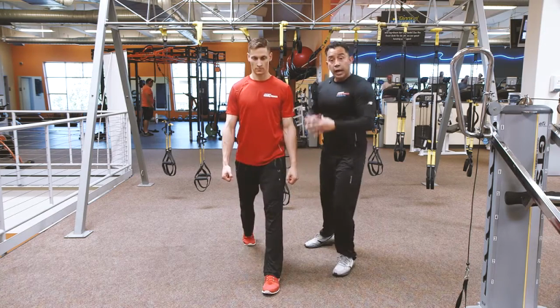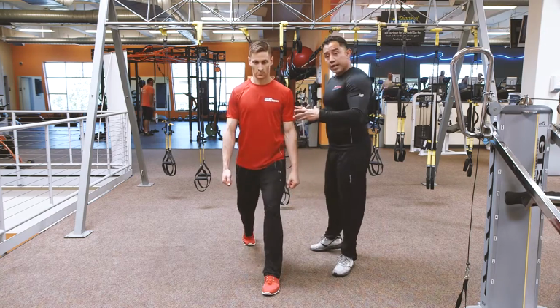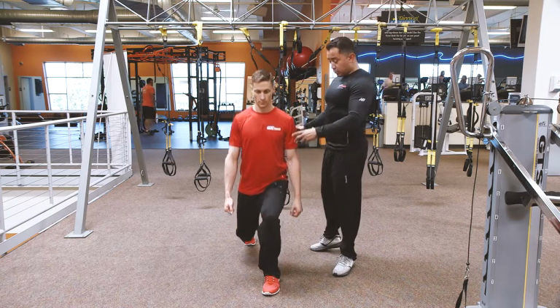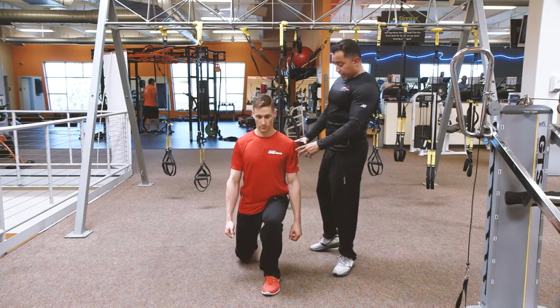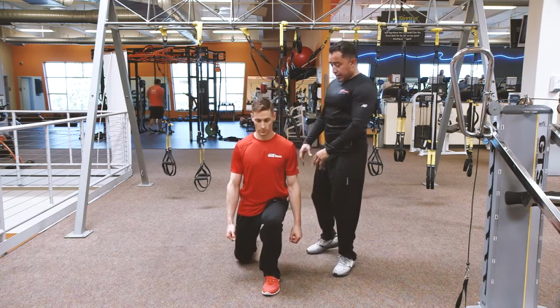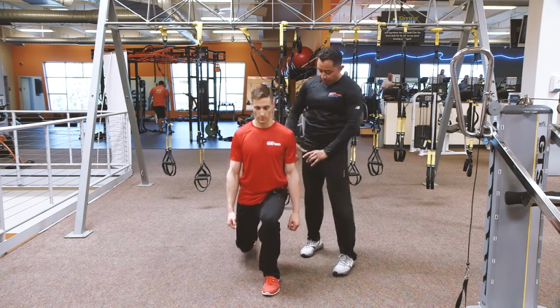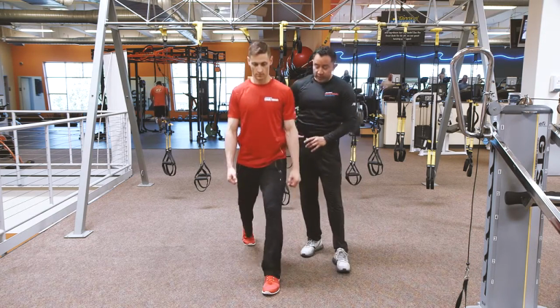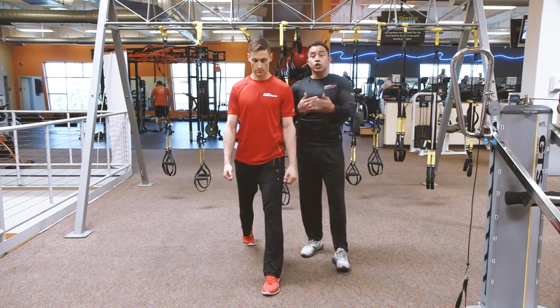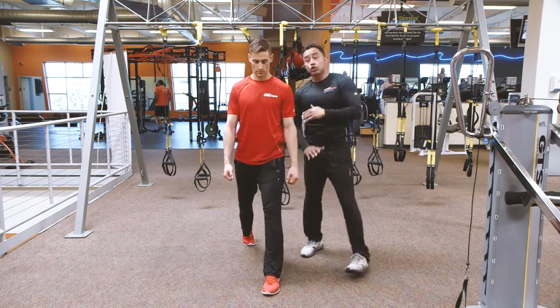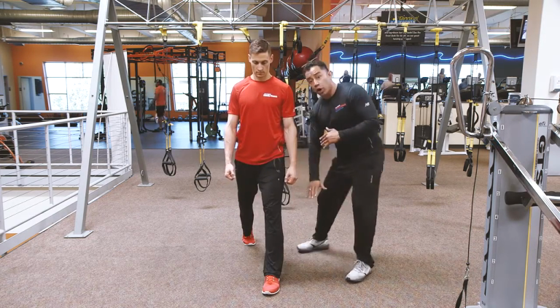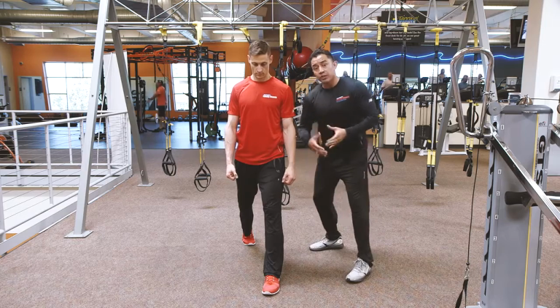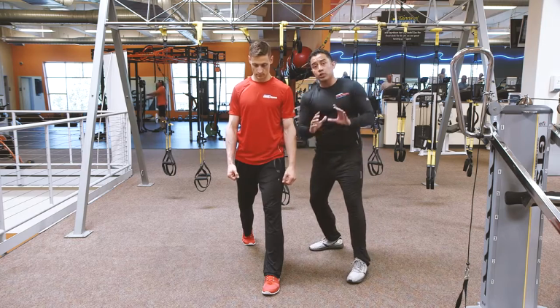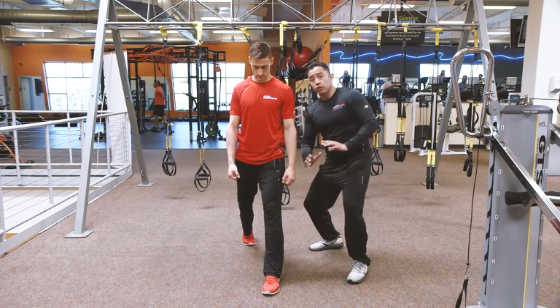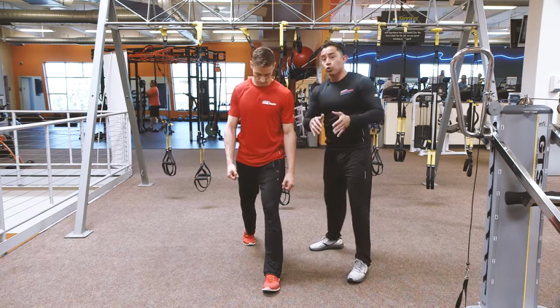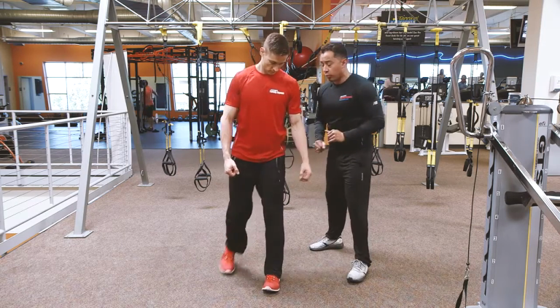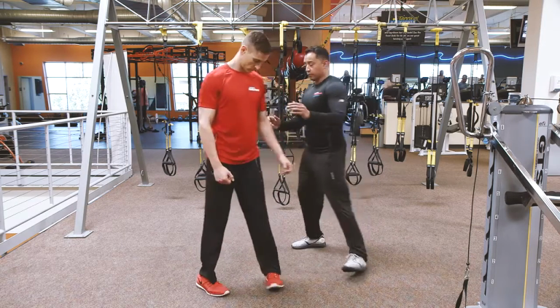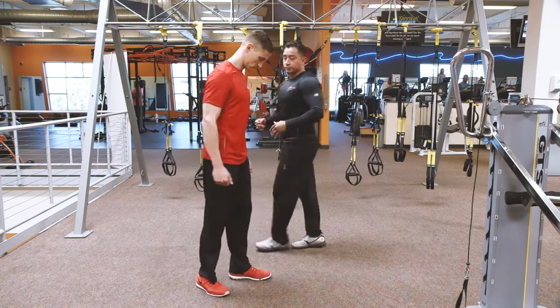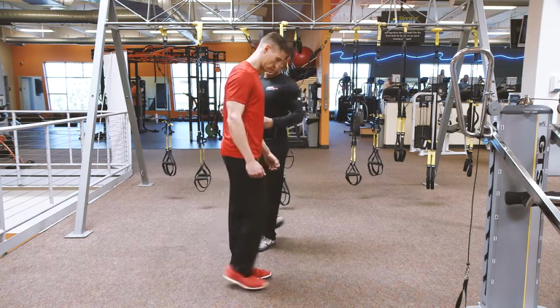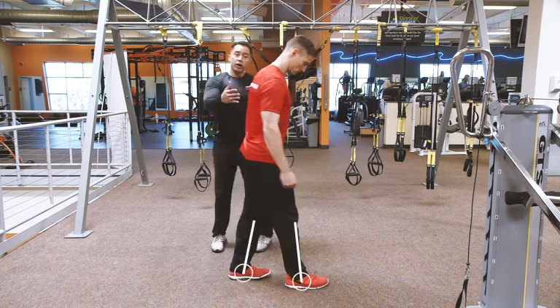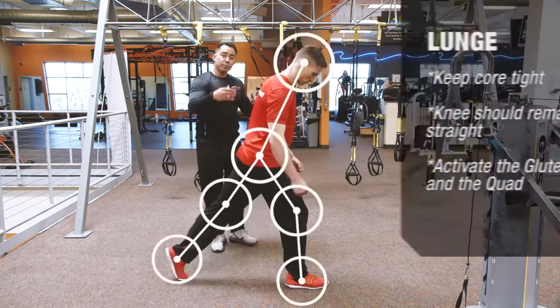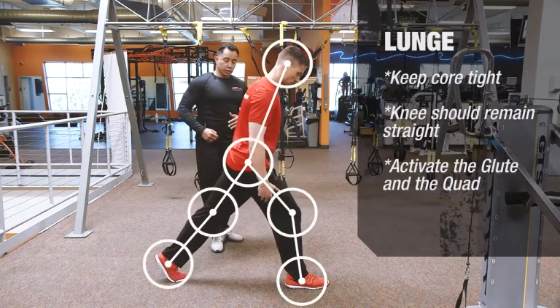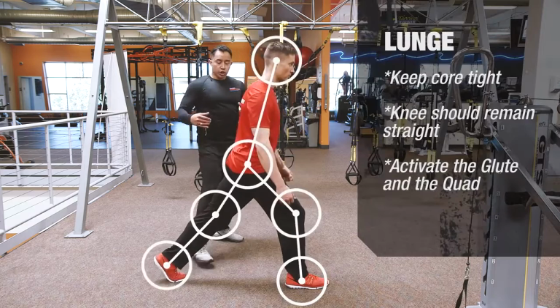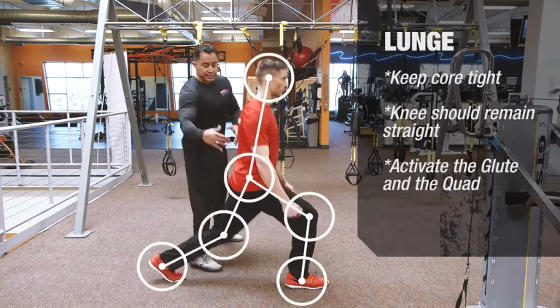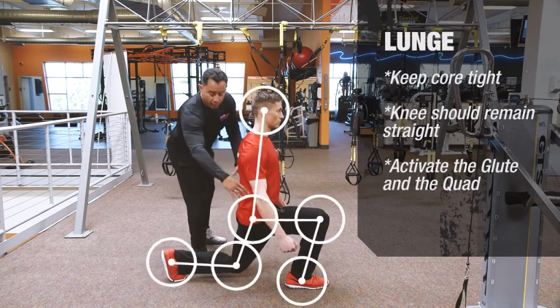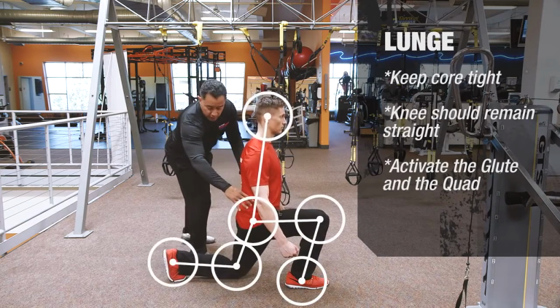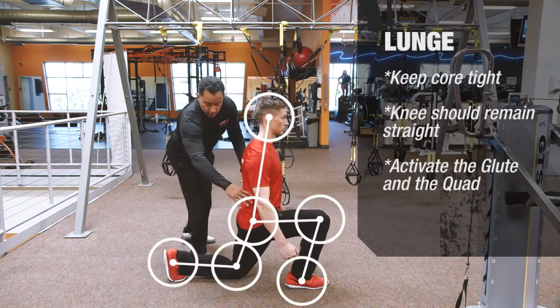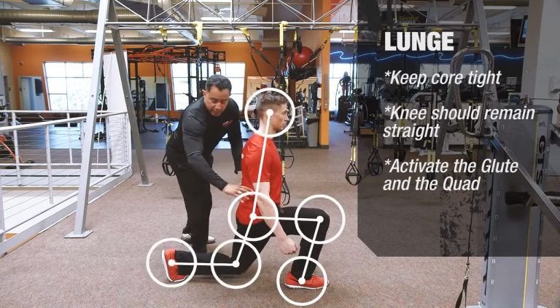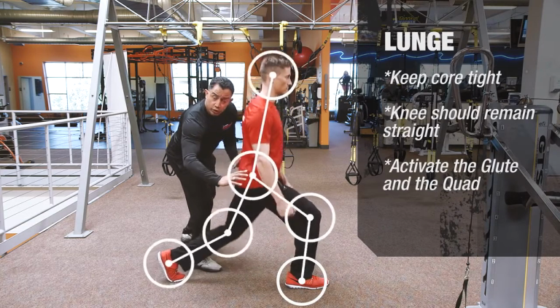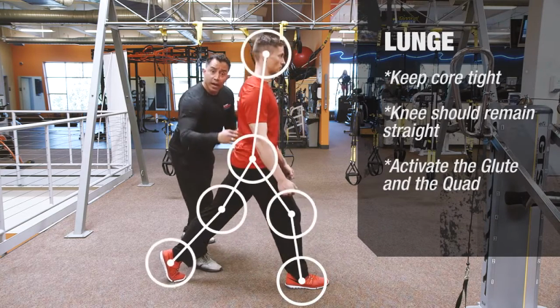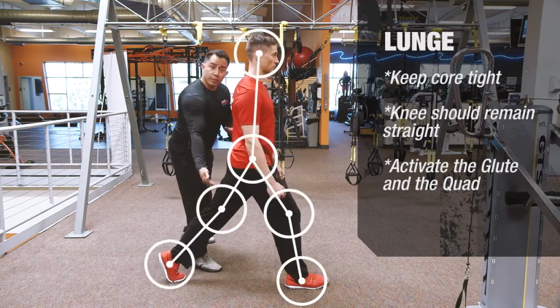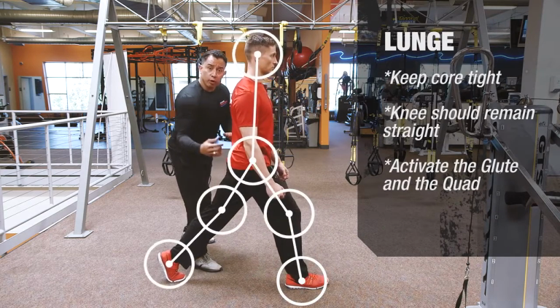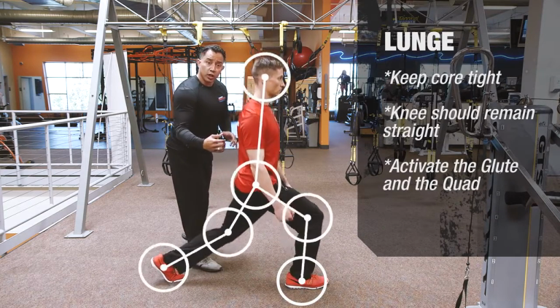As he goes down he keeps the core nice and tight, and we make sure that he doesn't go down so far that the pelvis starts to tilt backwards or forwards. Now in the side position you can see the pelvis and it's not tilting backwards at the bottom of the lunge.